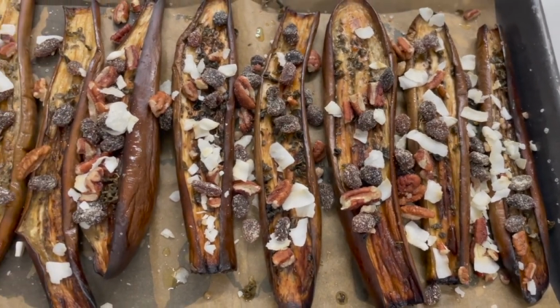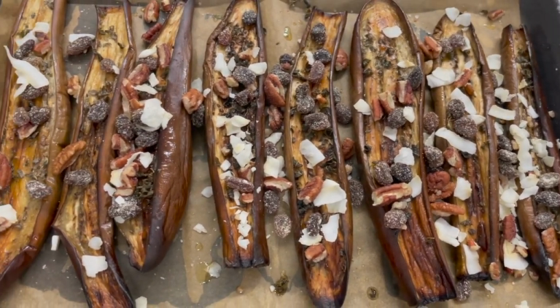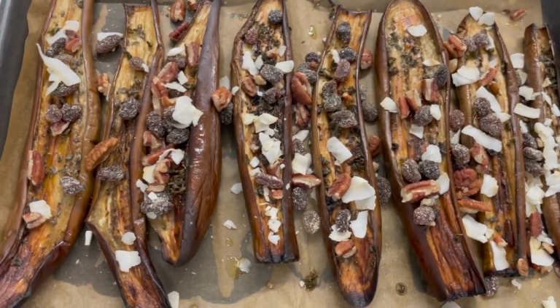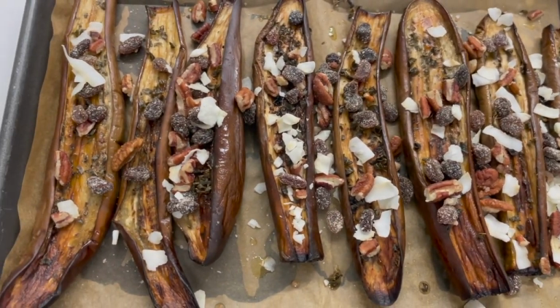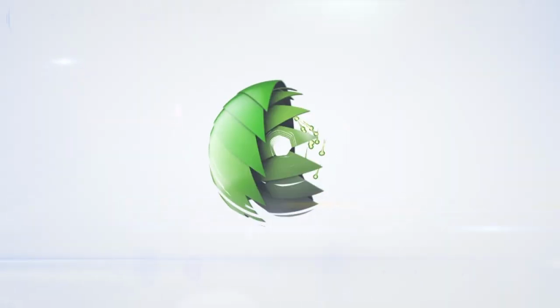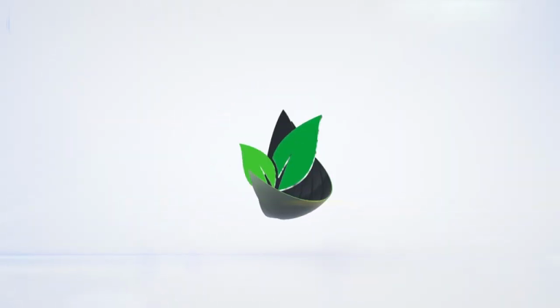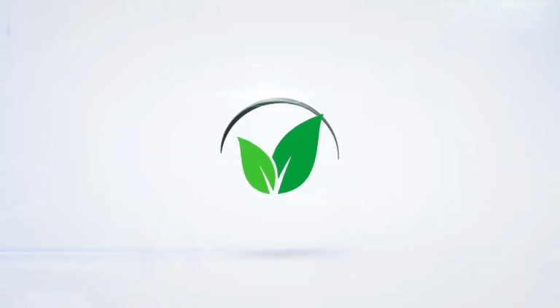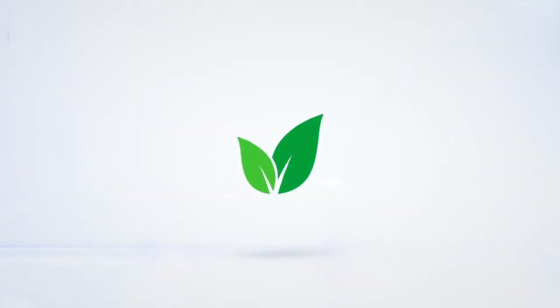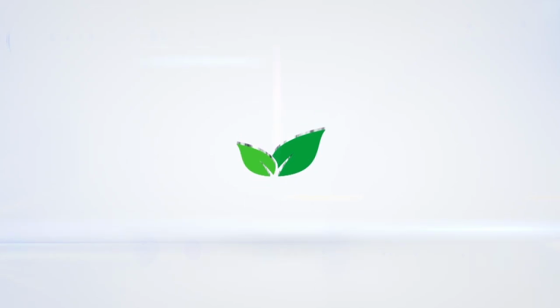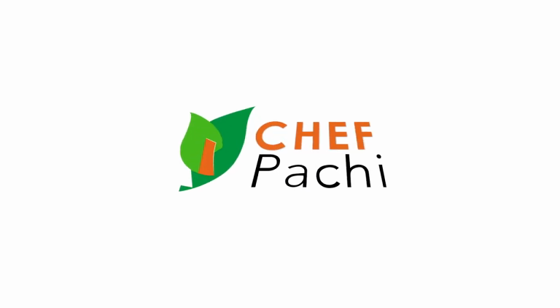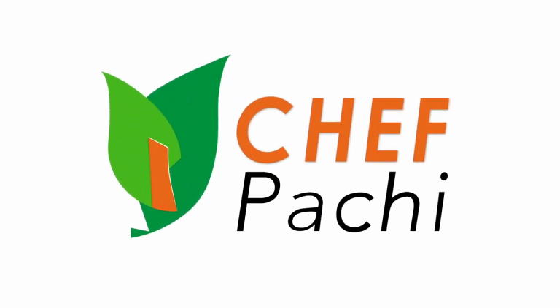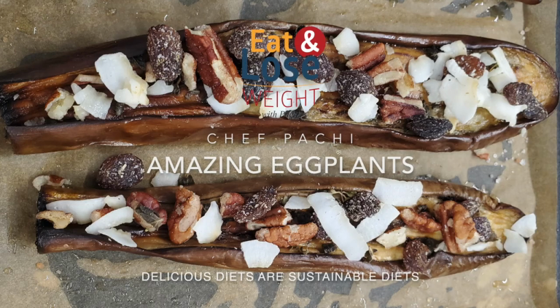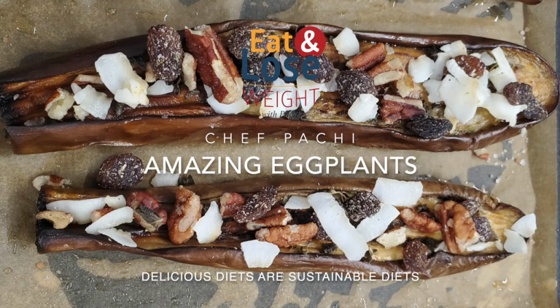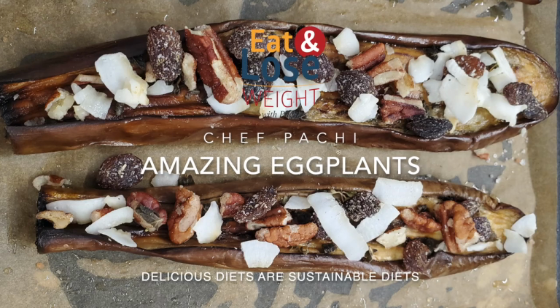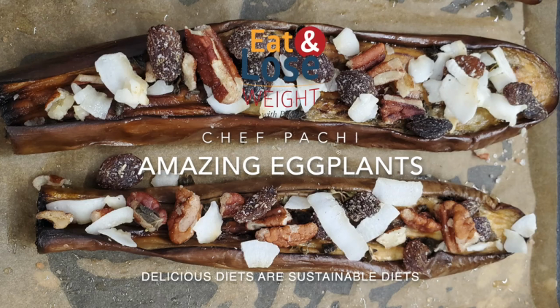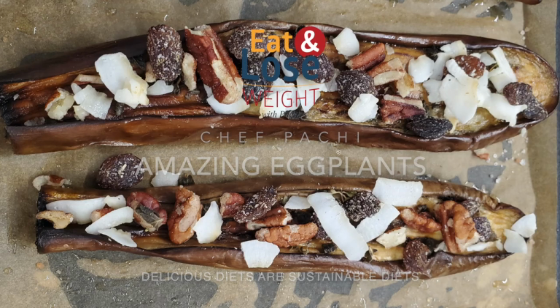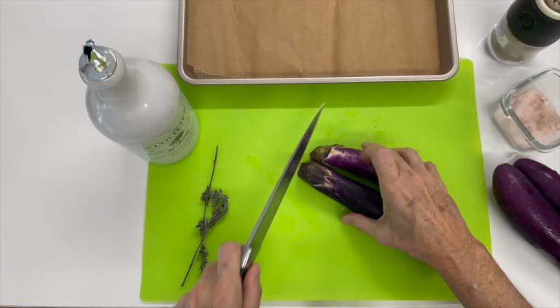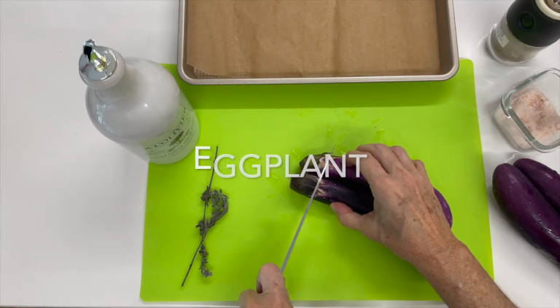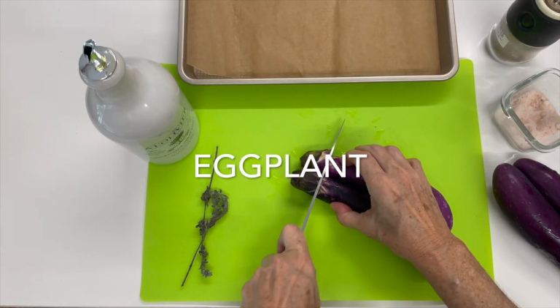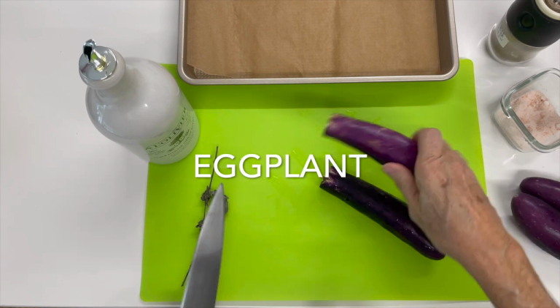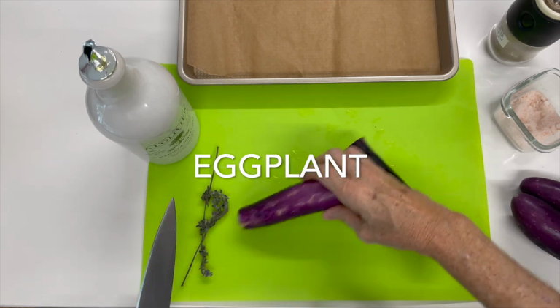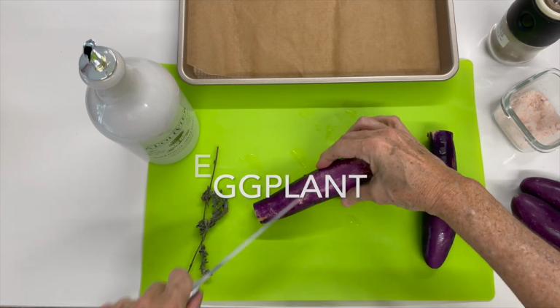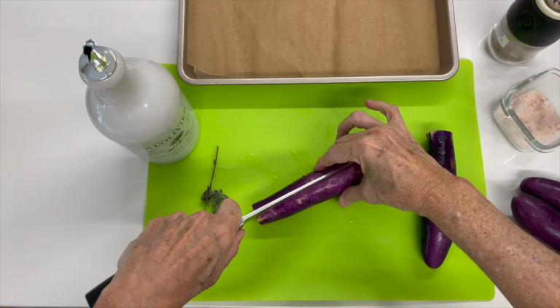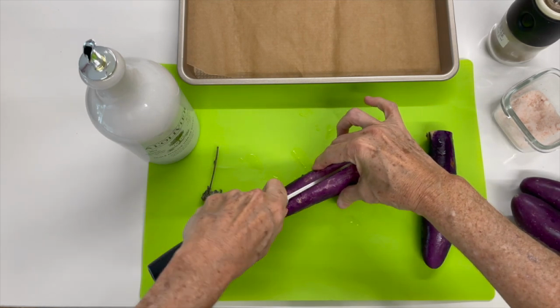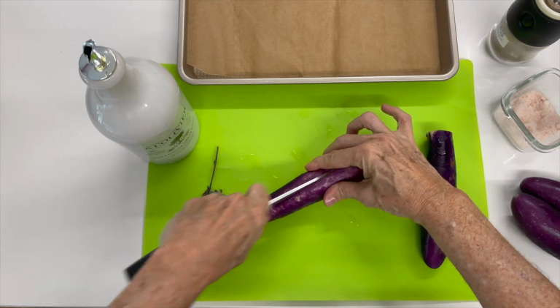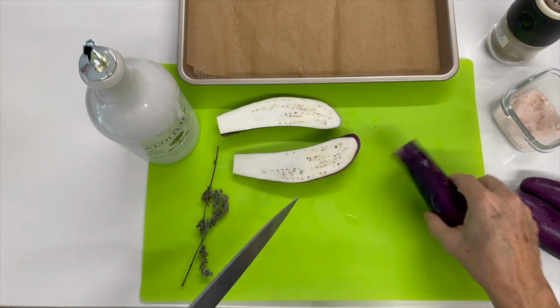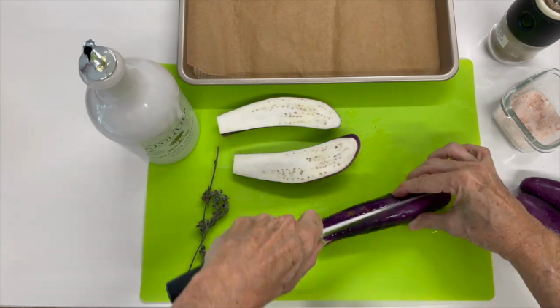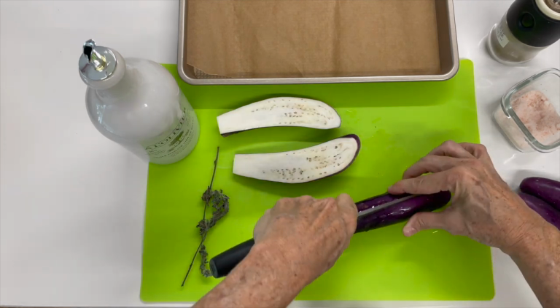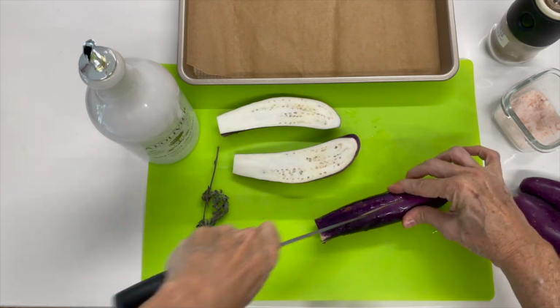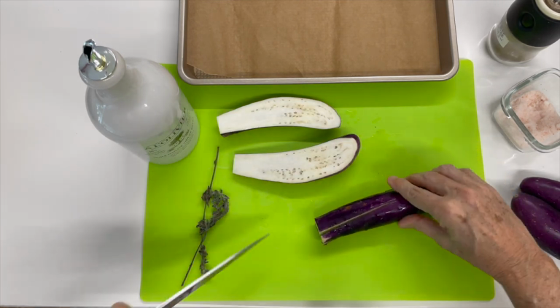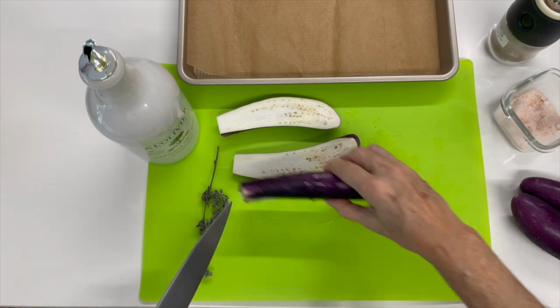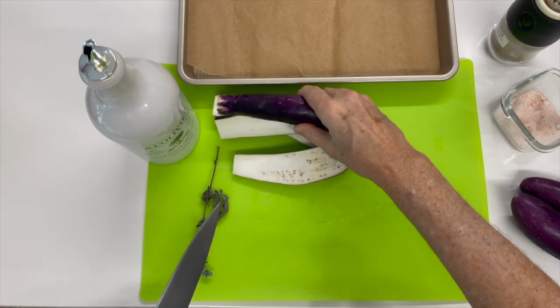Amazing eggplant! Eat delicious and lose weight with Chef Pachi. These are the most delicious eggplant you'll ever make. The first thing we're gonna do is cut them in half, and you can use any kind of eggplant.